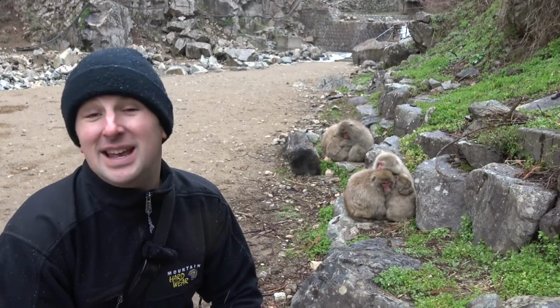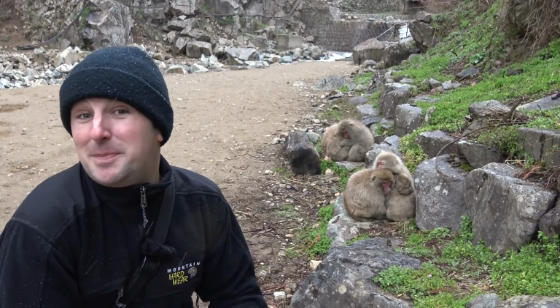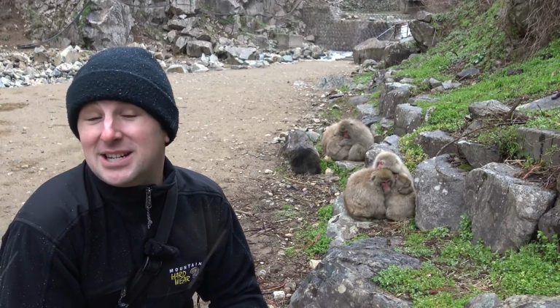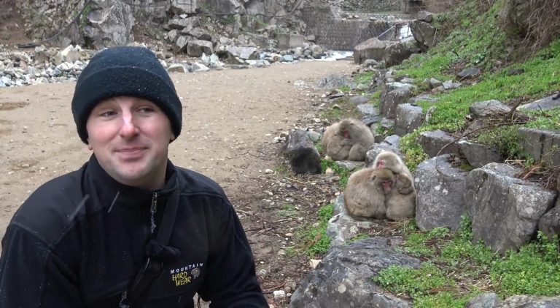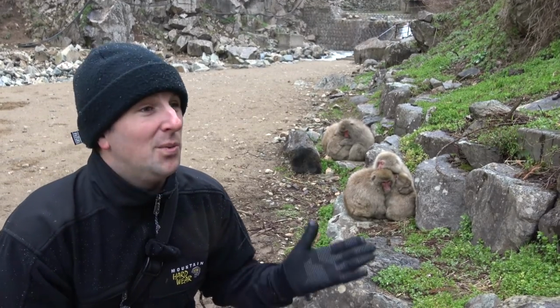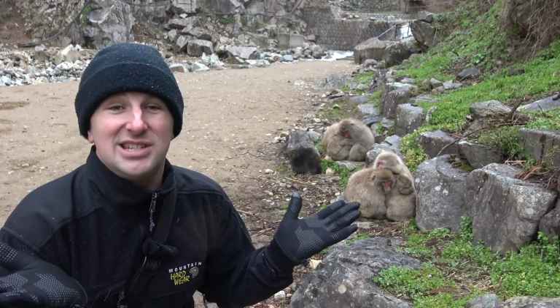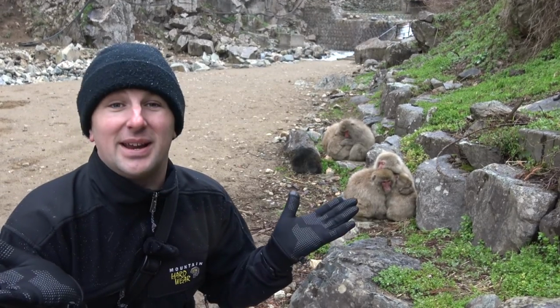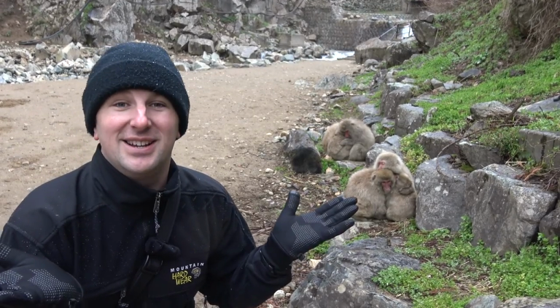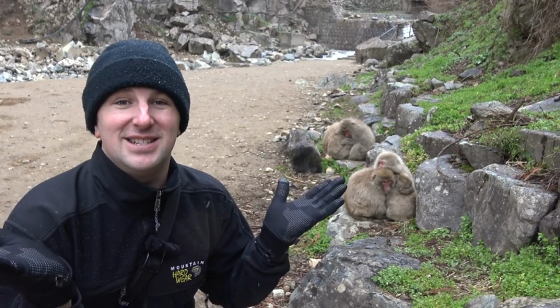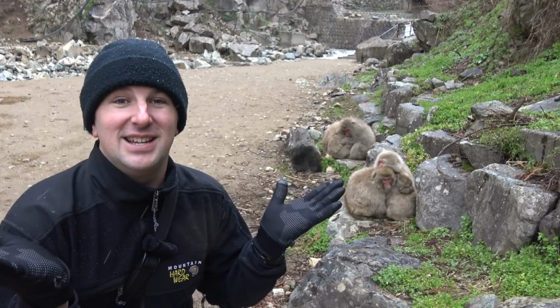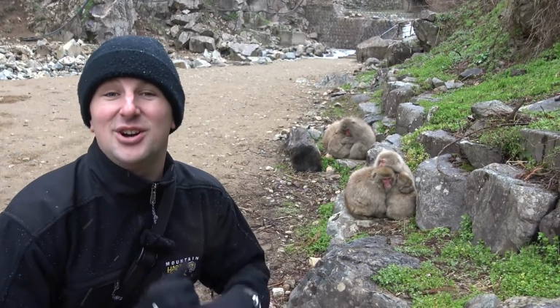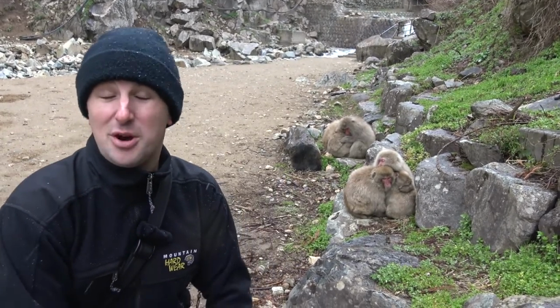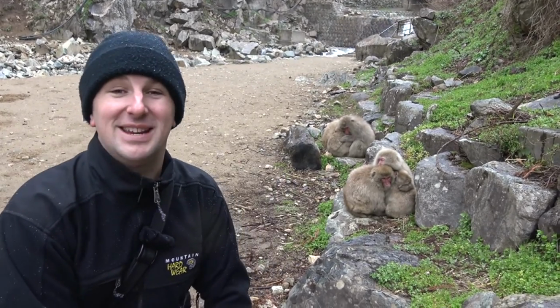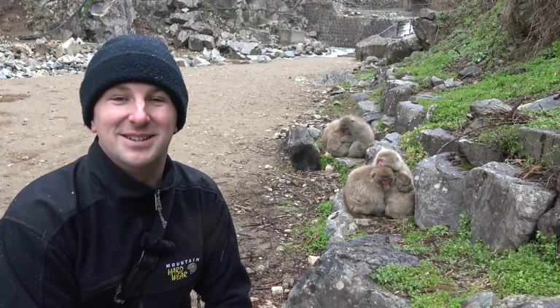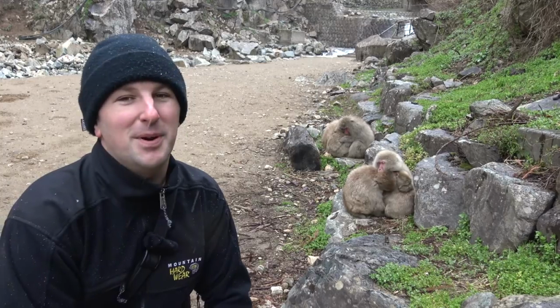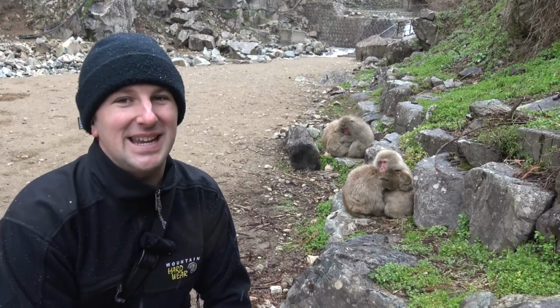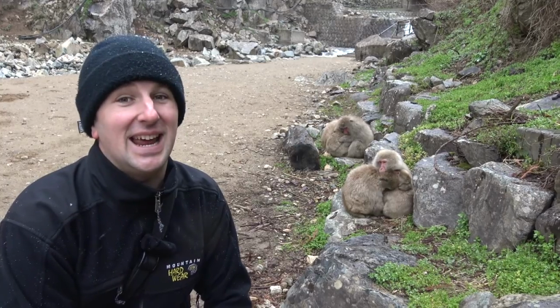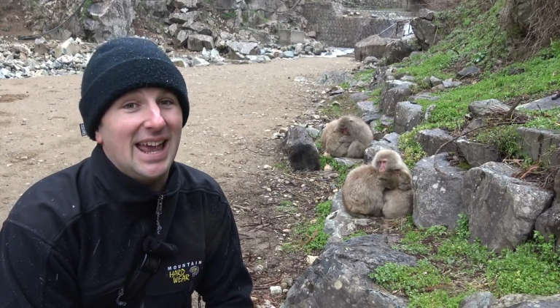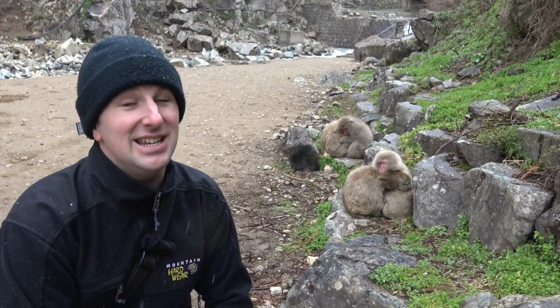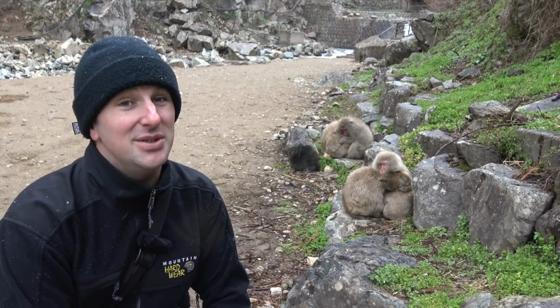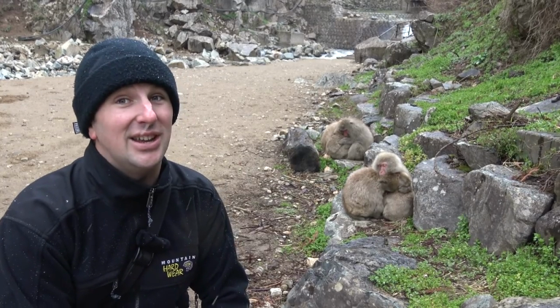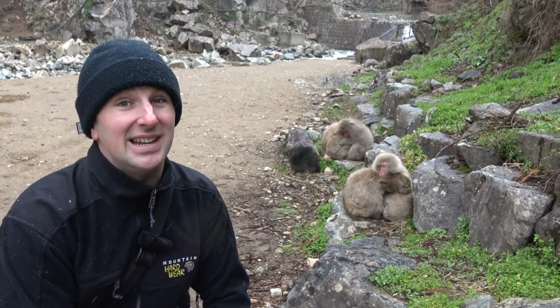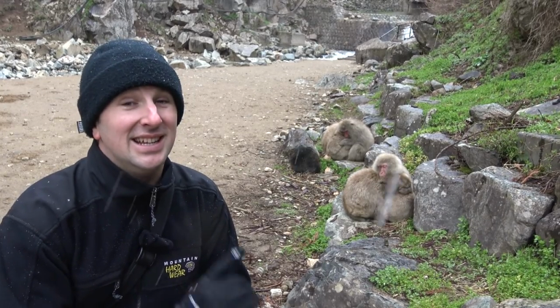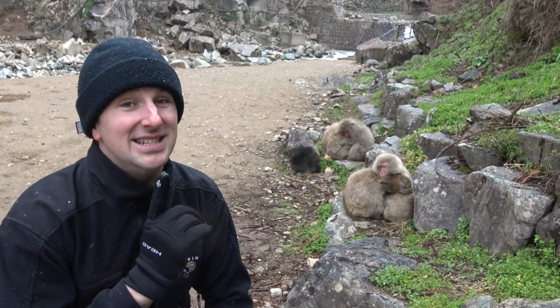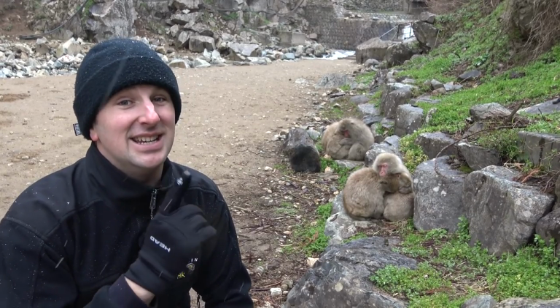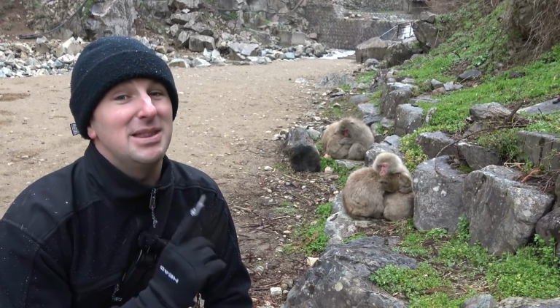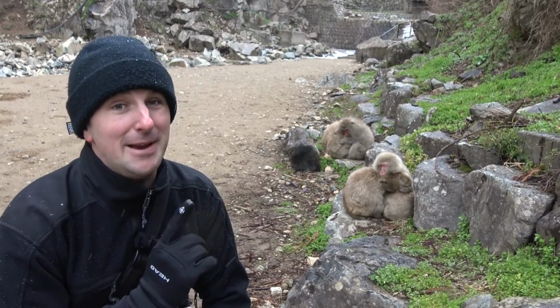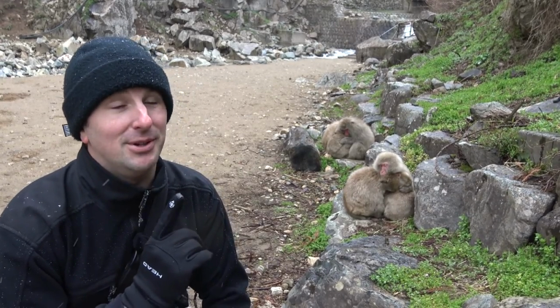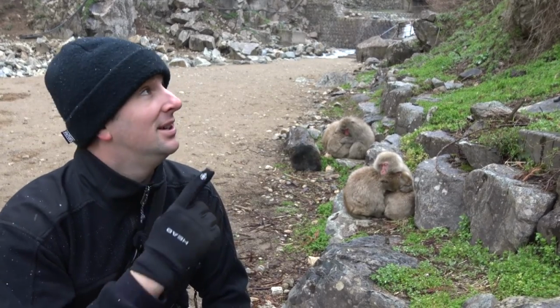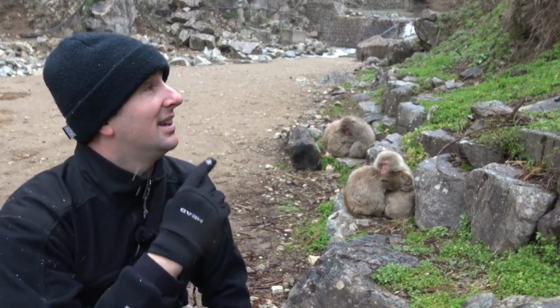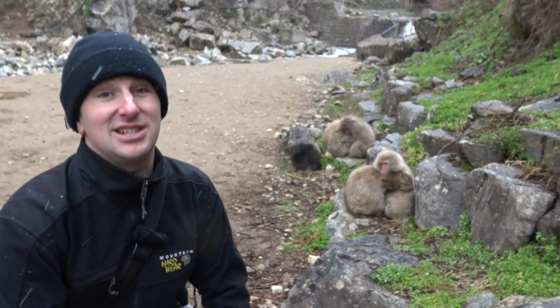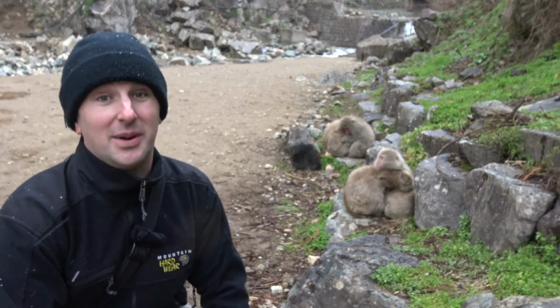It's best to come when it's snowing, because they're called snow monkeys. It's a perfect day today, and it snows here a lot. This is the month of April, and it's snowing.